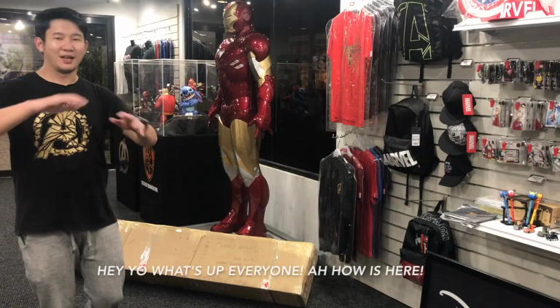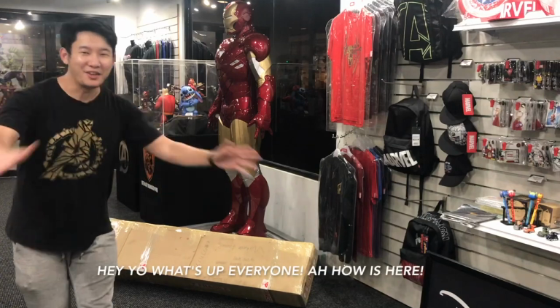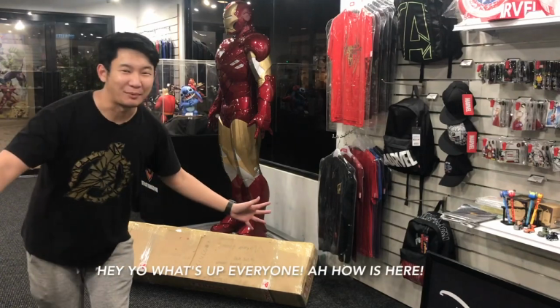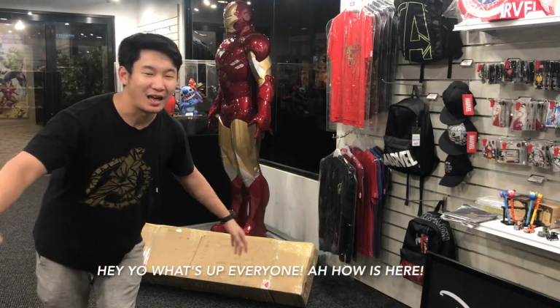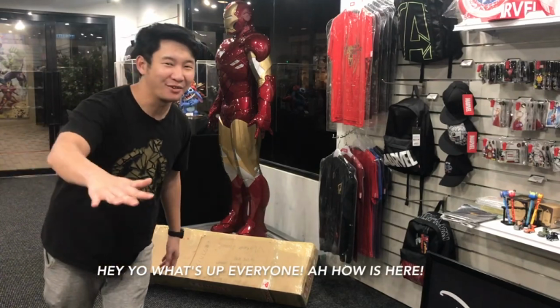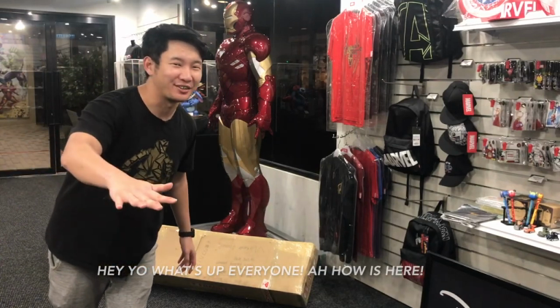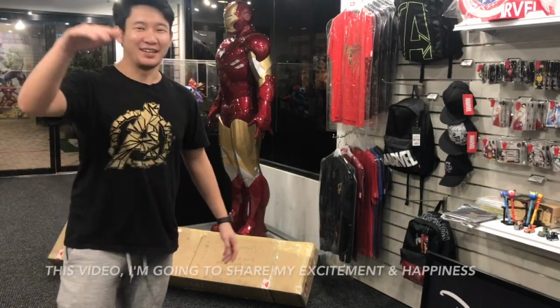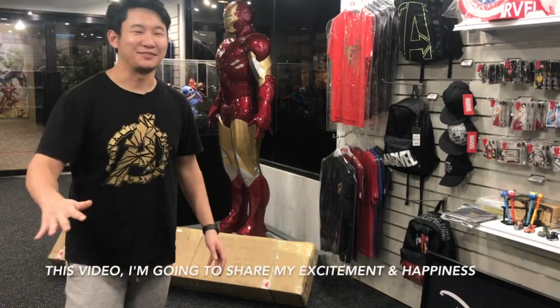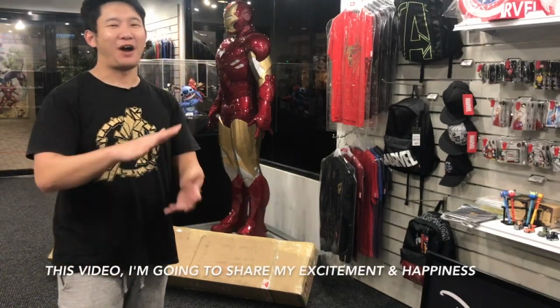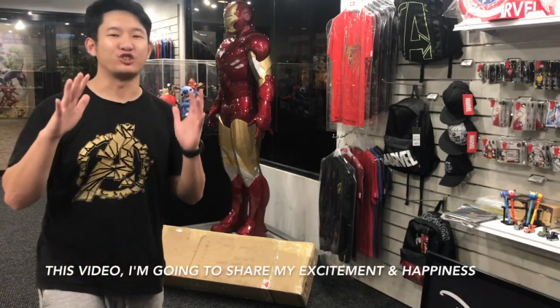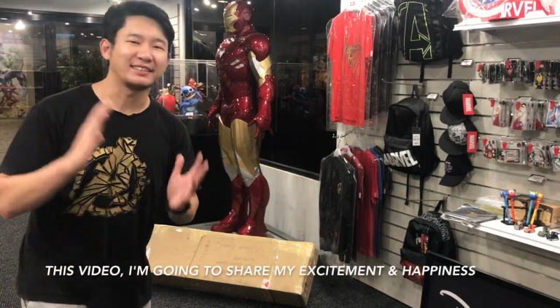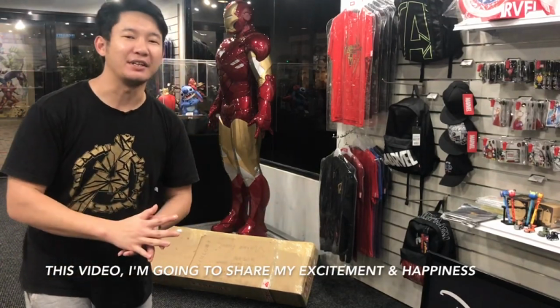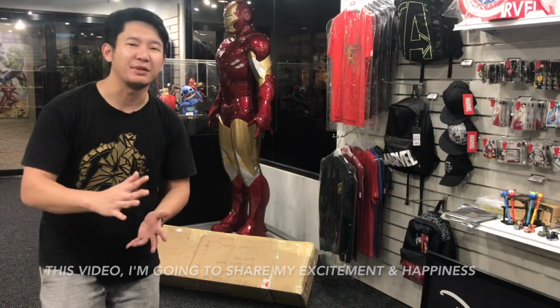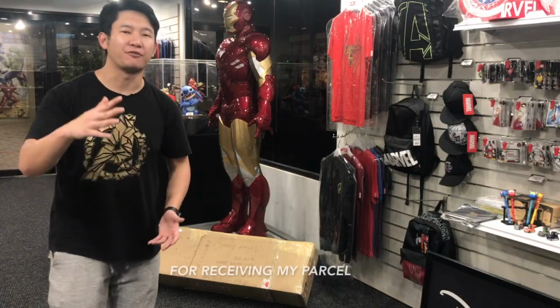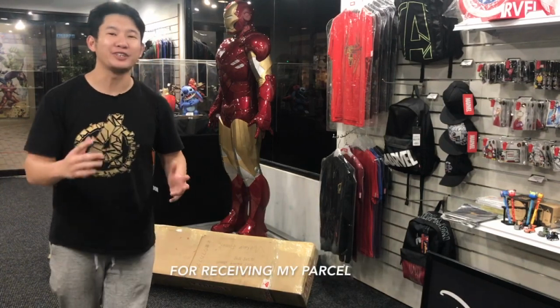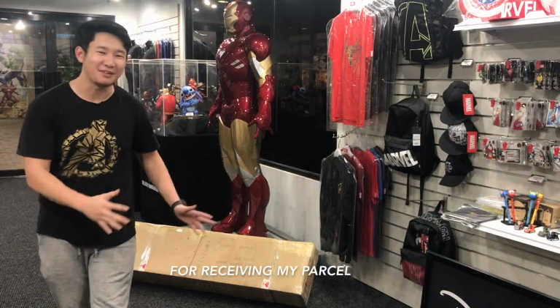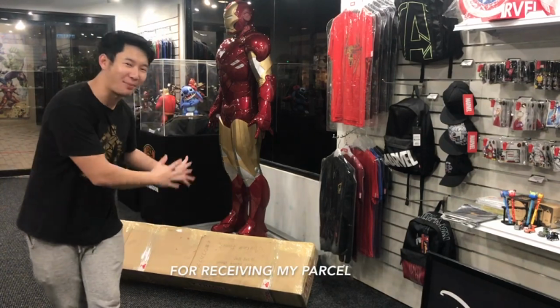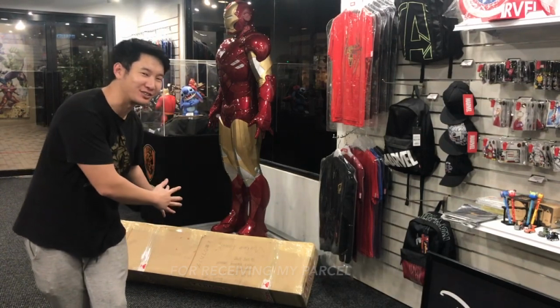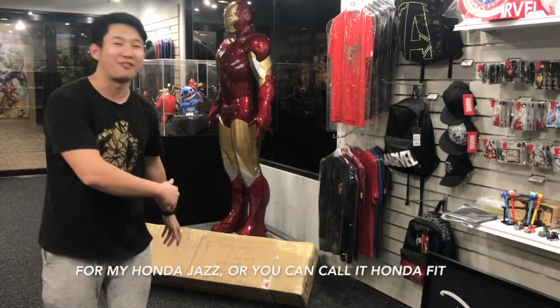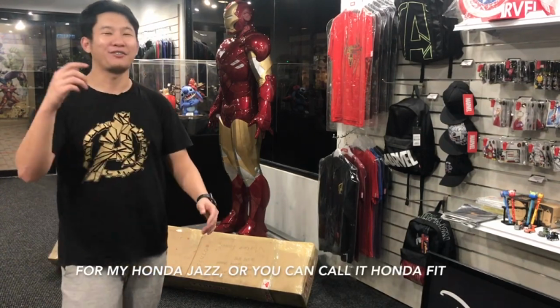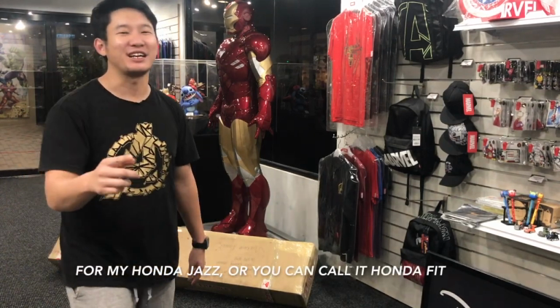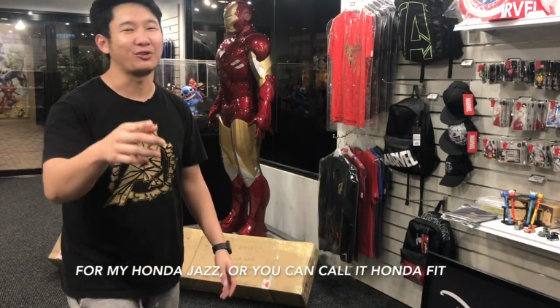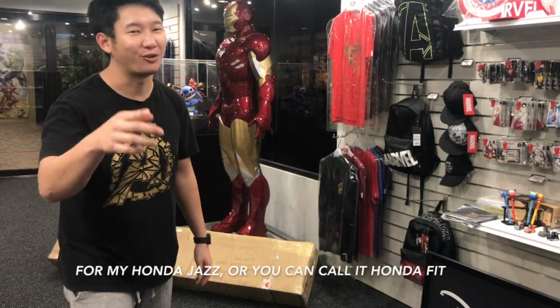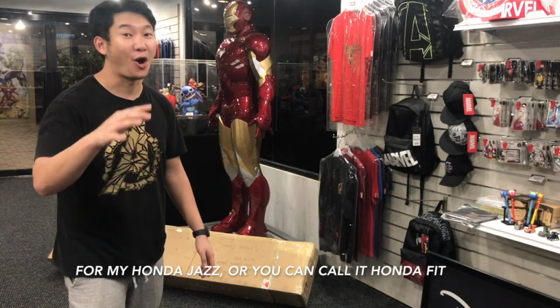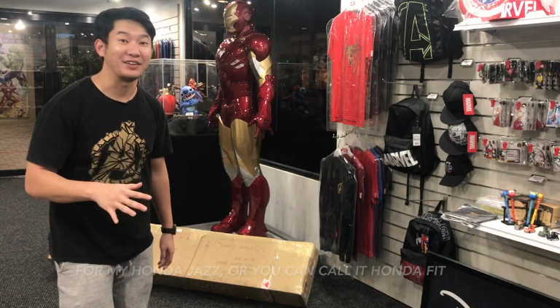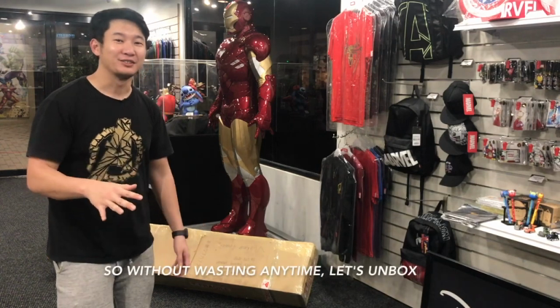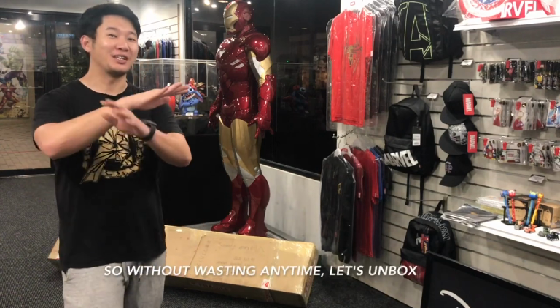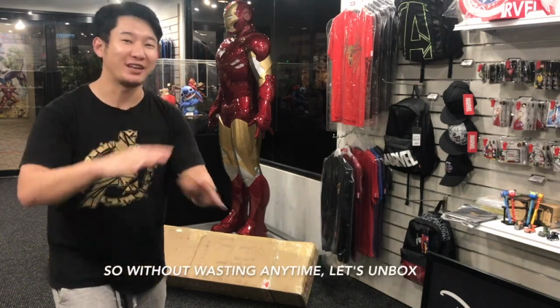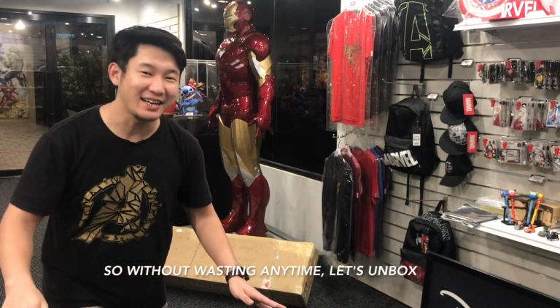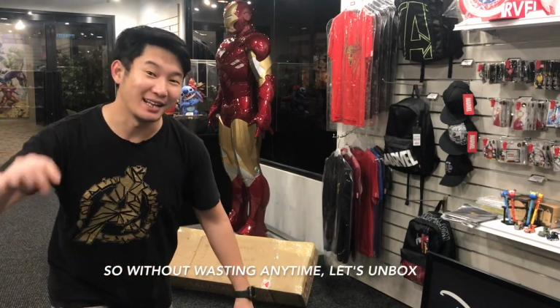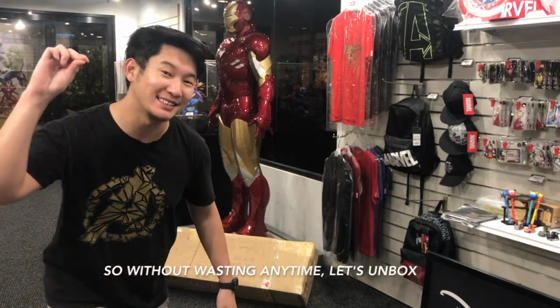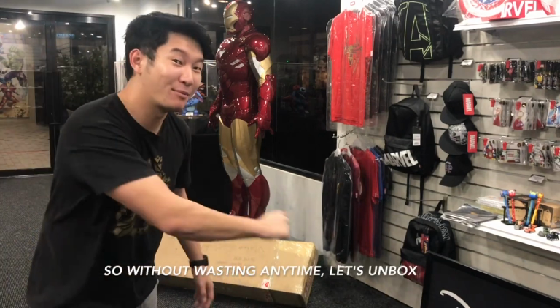Hey yo, what's up everyone? Ahau is here. In this video, I'm going to share my excitement and happiness for receiving my parcel for my Honda Jazz, or you can call it Honda Beat. So without wasting any time, let's unbox!